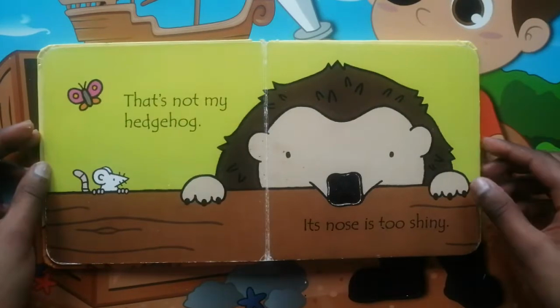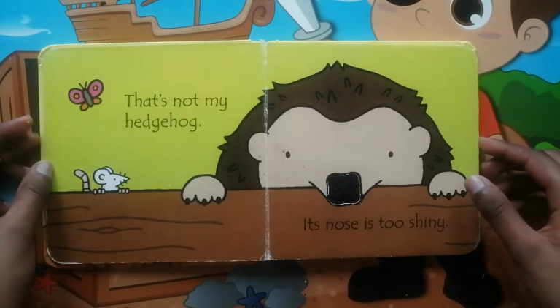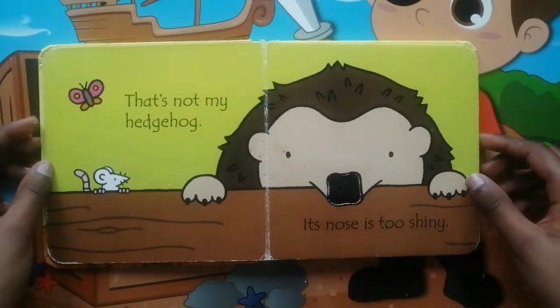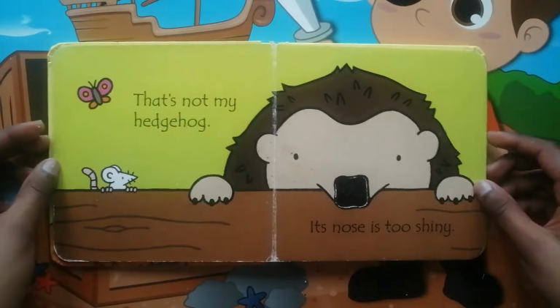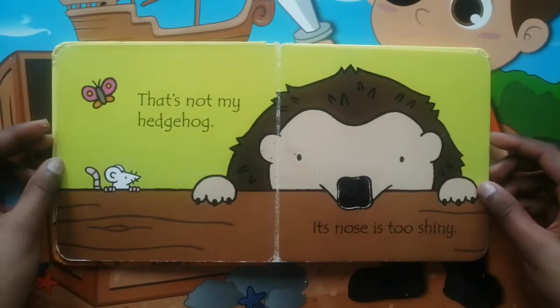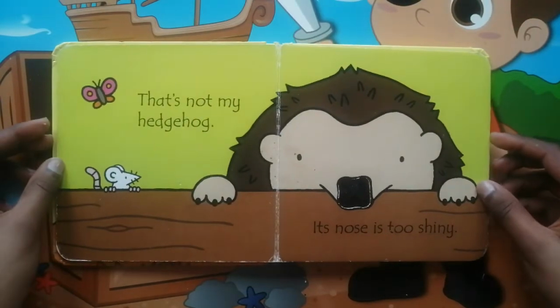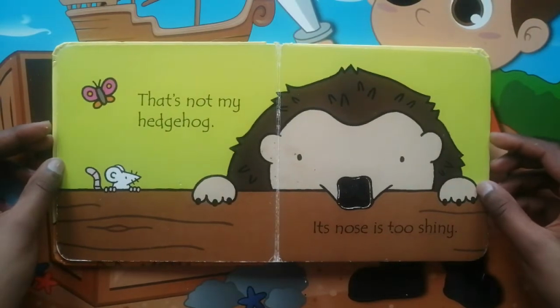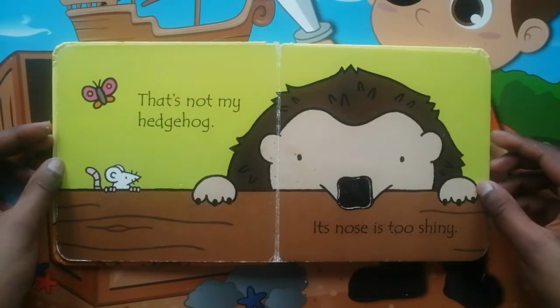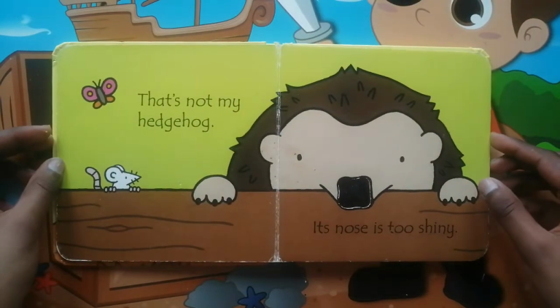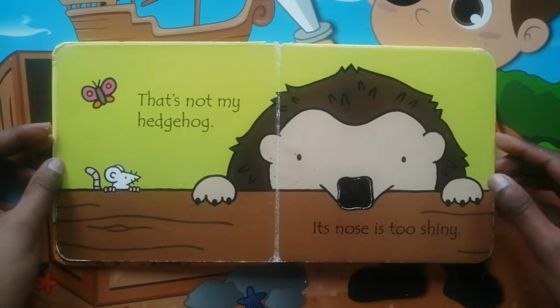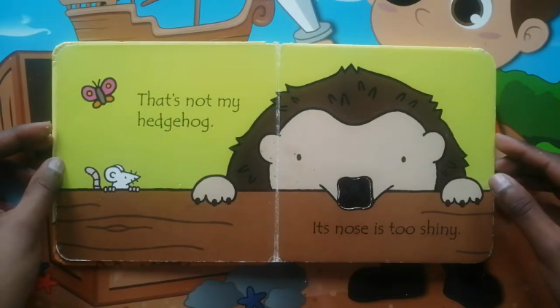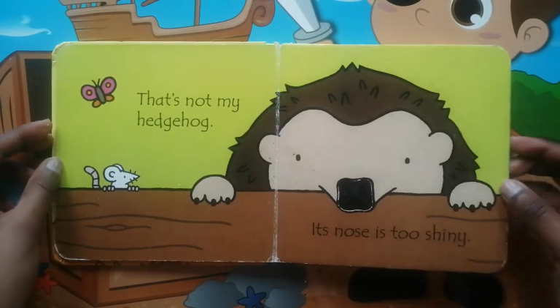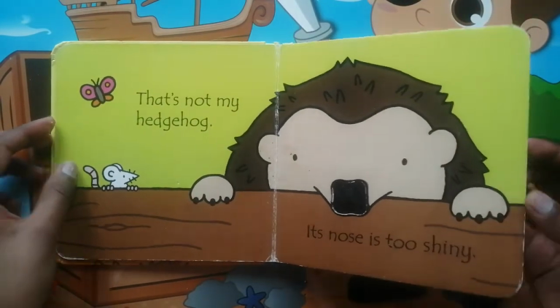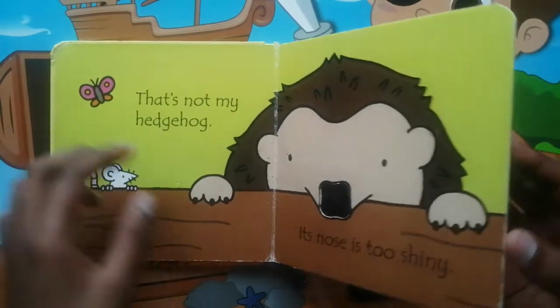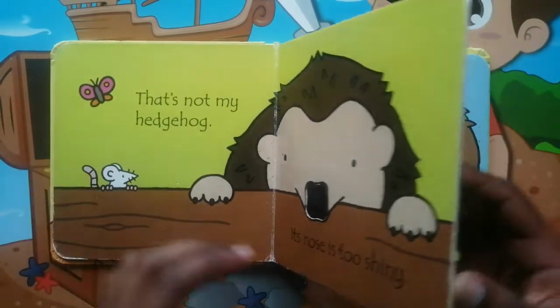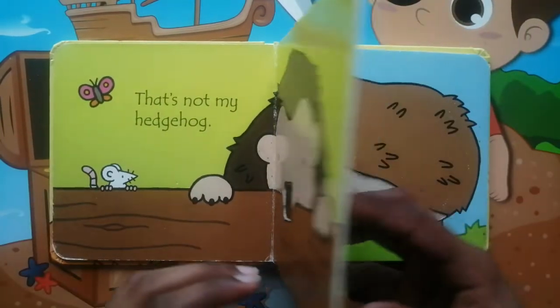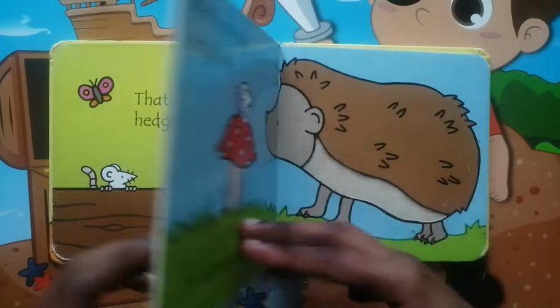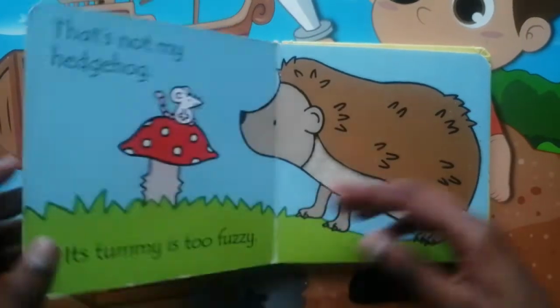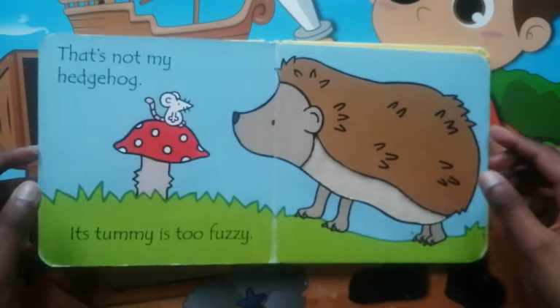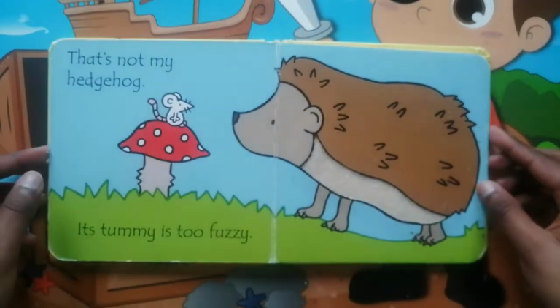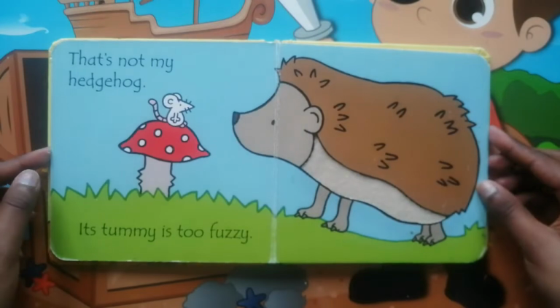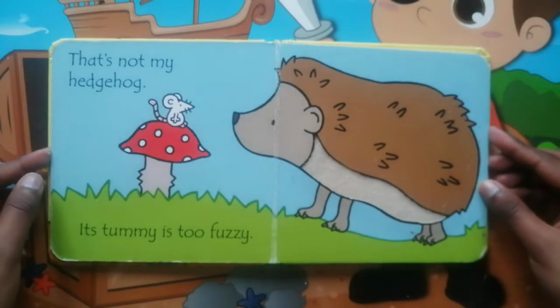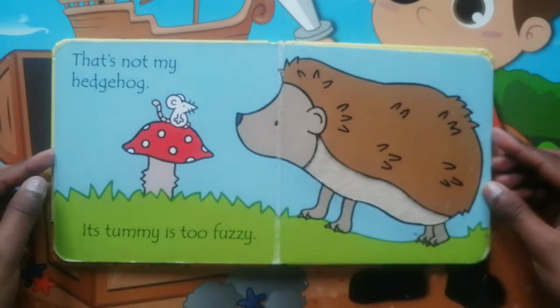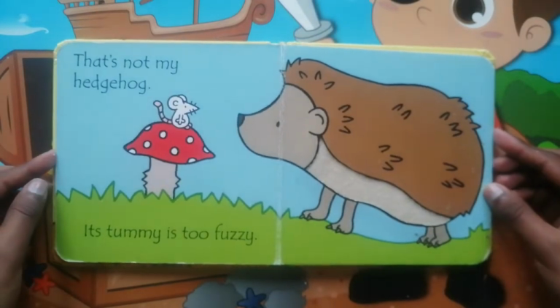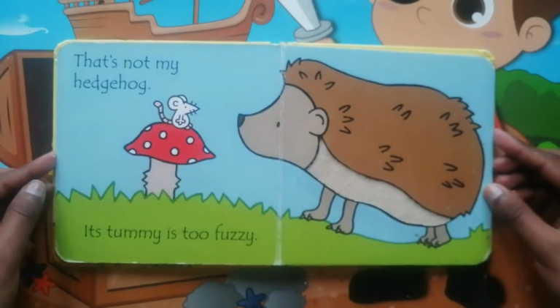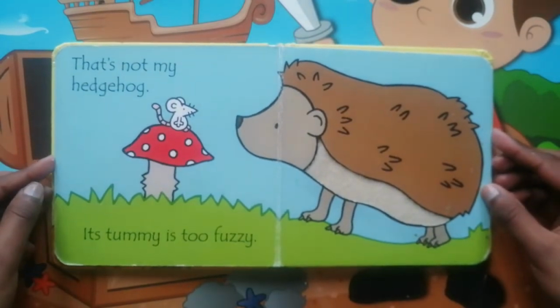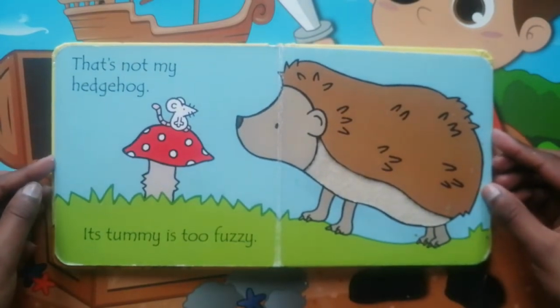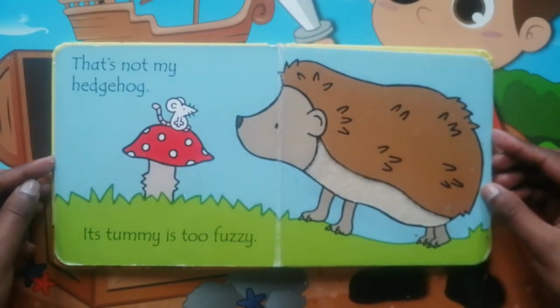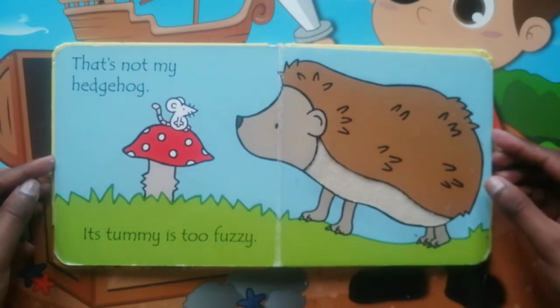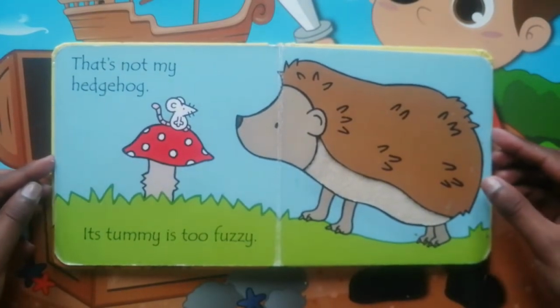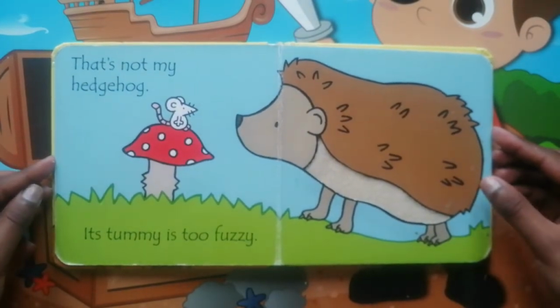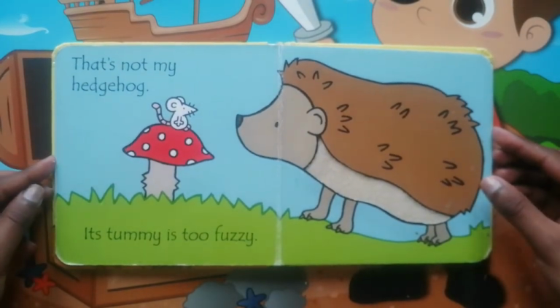That's not my Hedgehog. Its nose is too shiny. That's not my Hedgehog. Its tummy is too fuzzy.